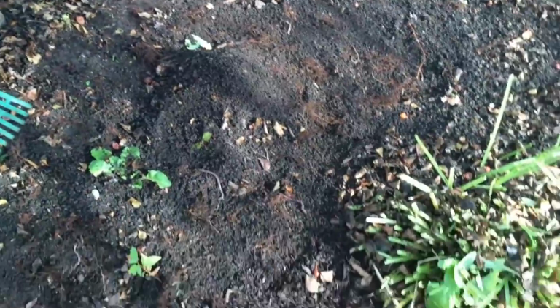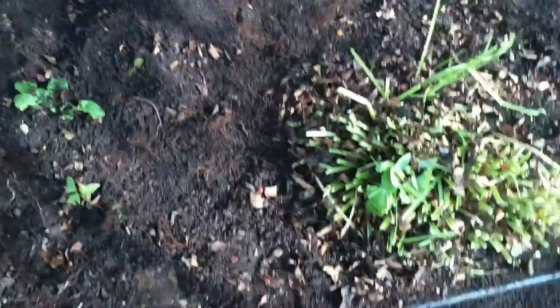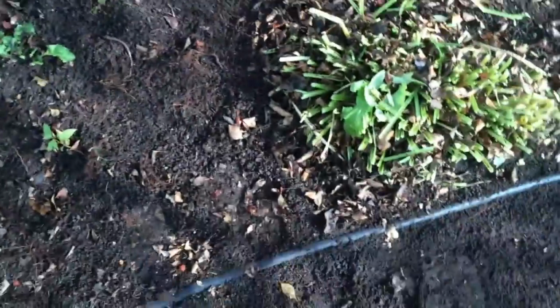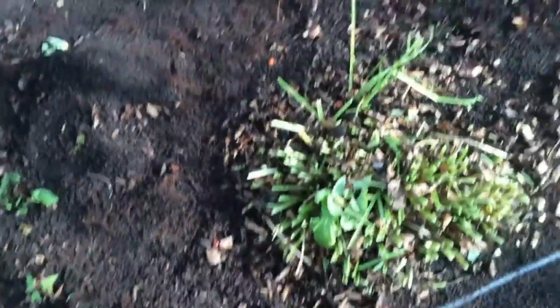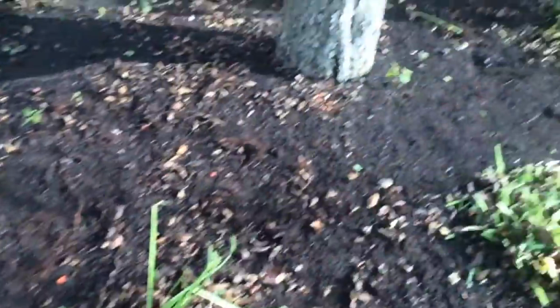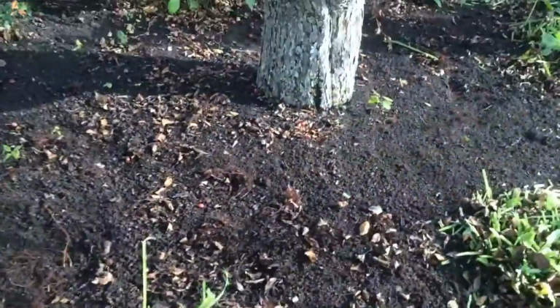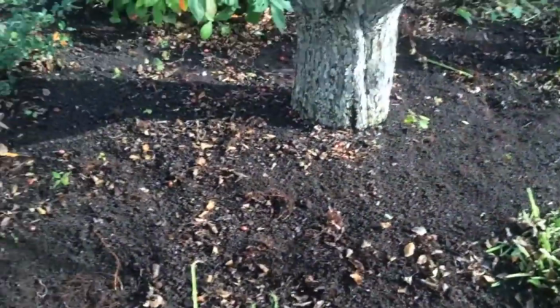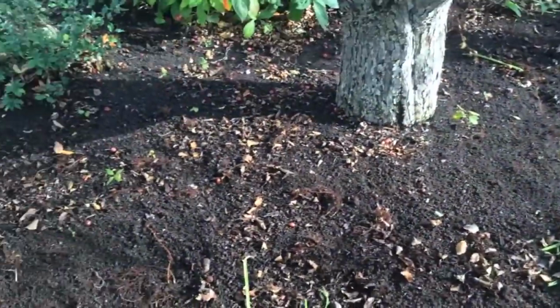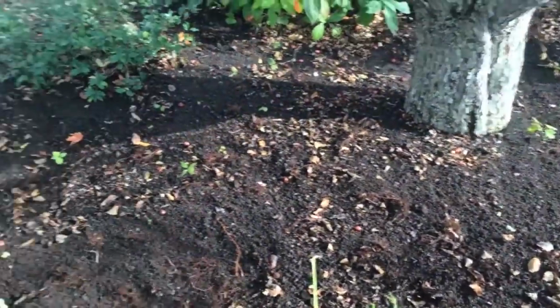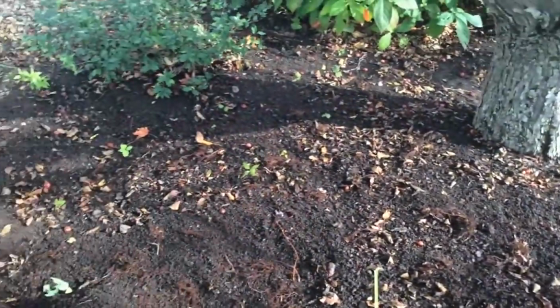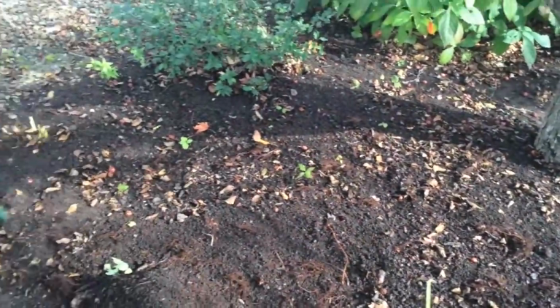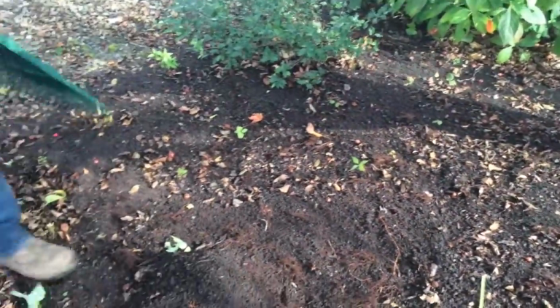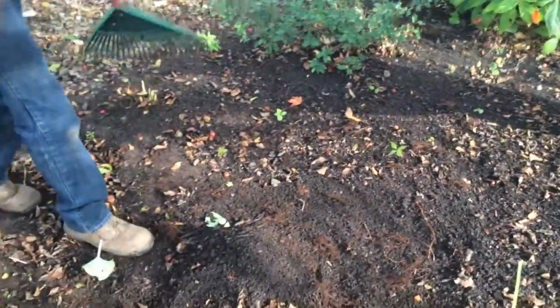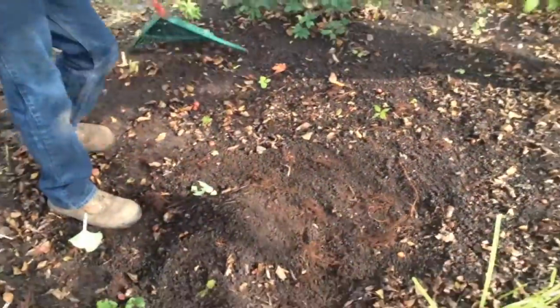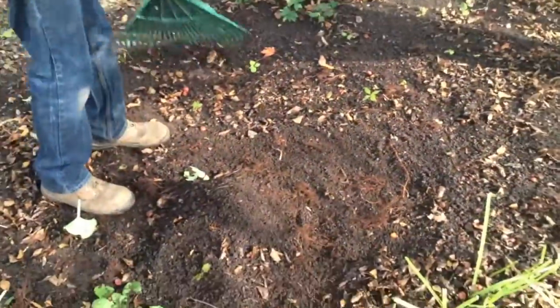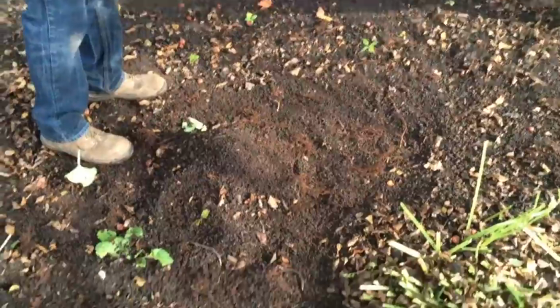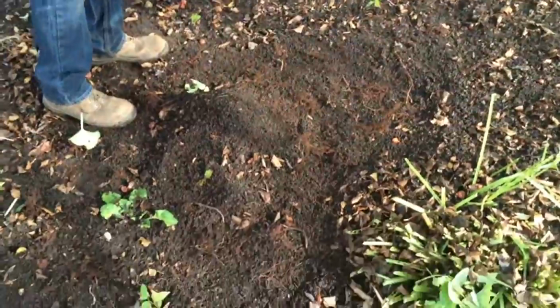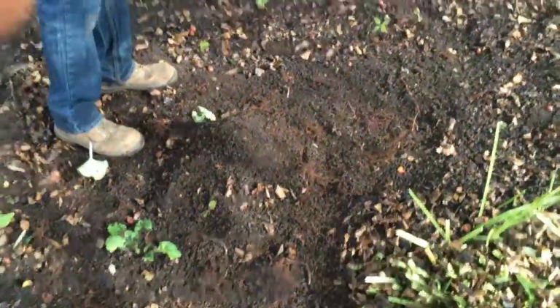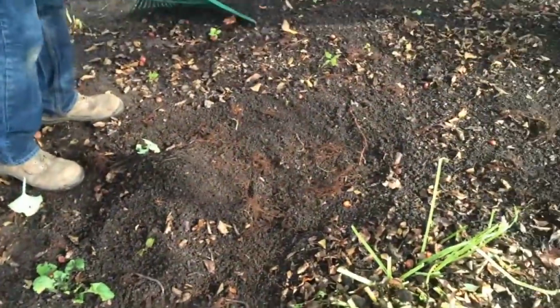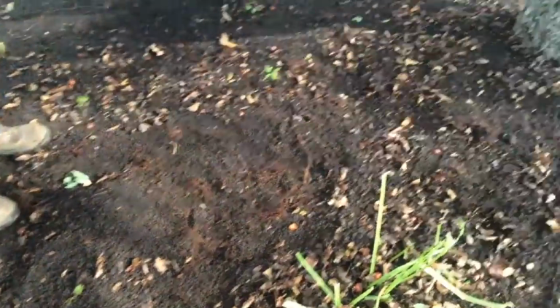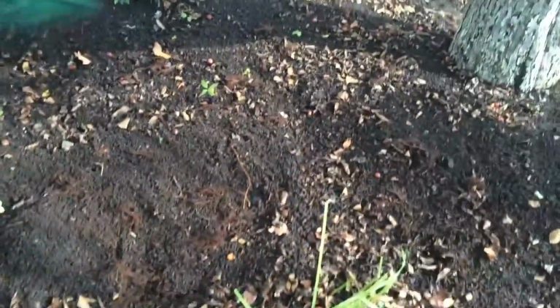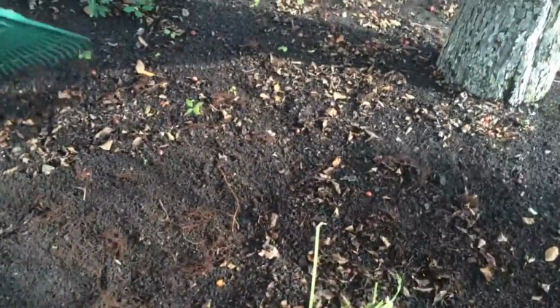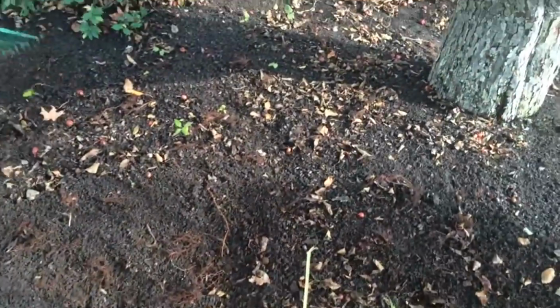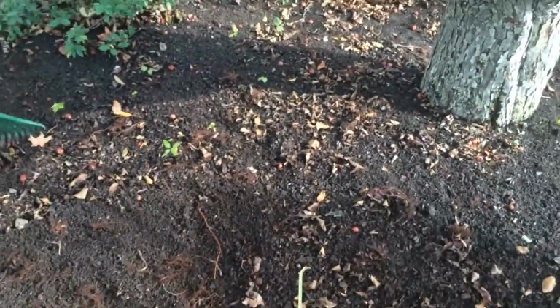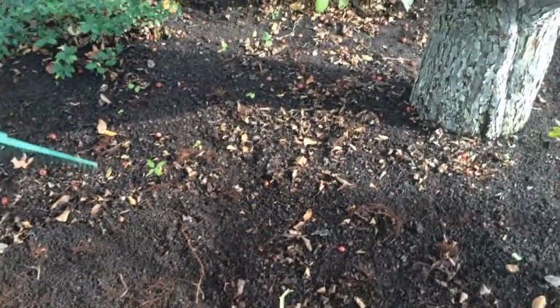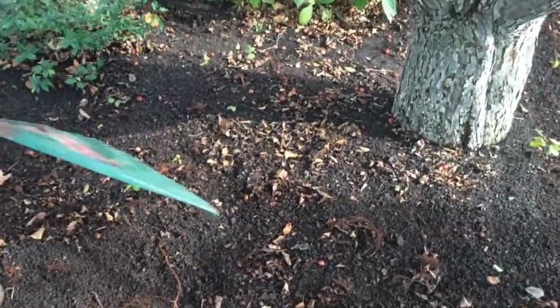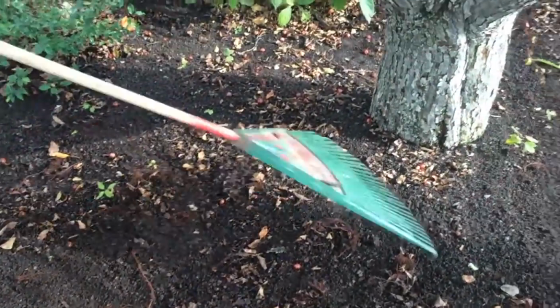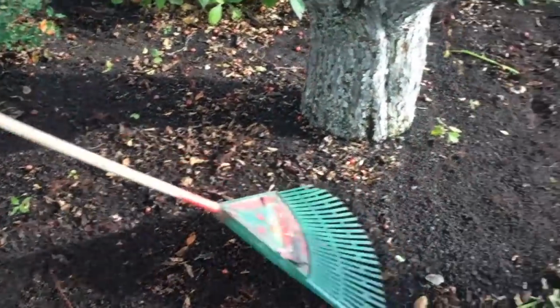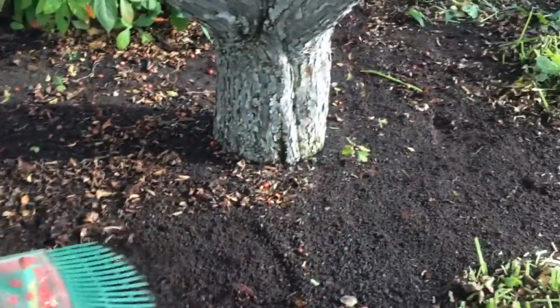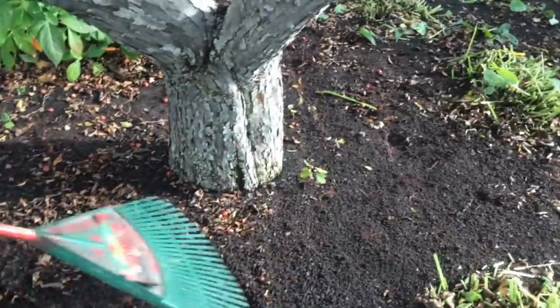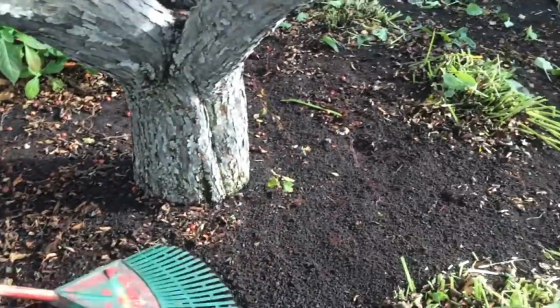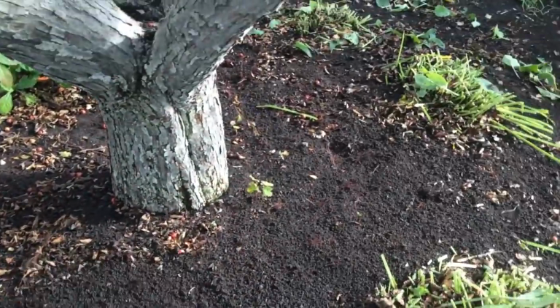That's what you want to look for. This is like gold — you can grow anything in this. It has nice nitrogen levels in it. This whole tree is like that.